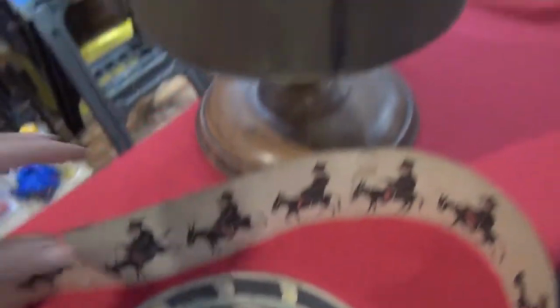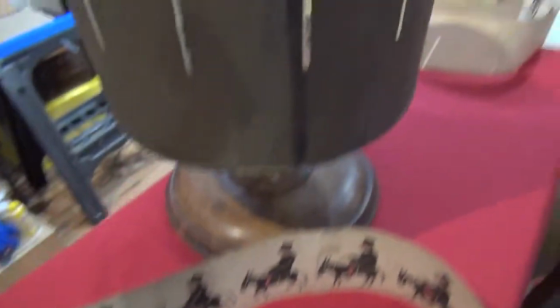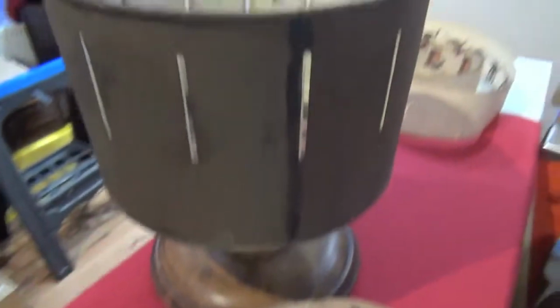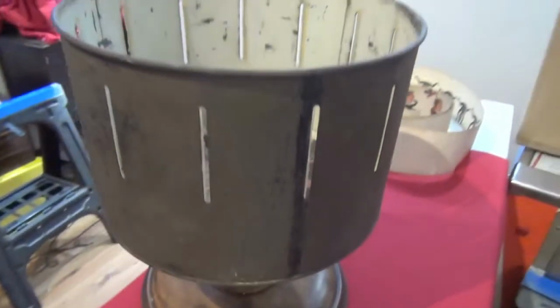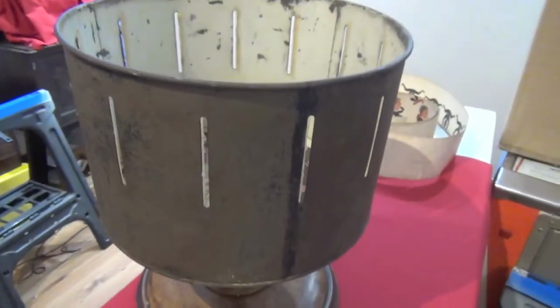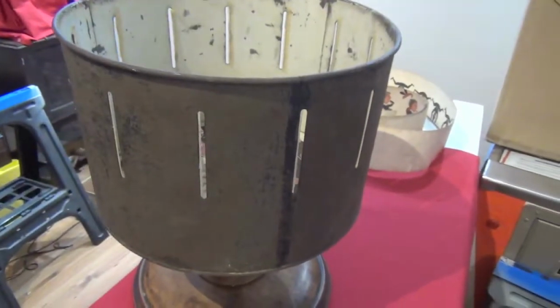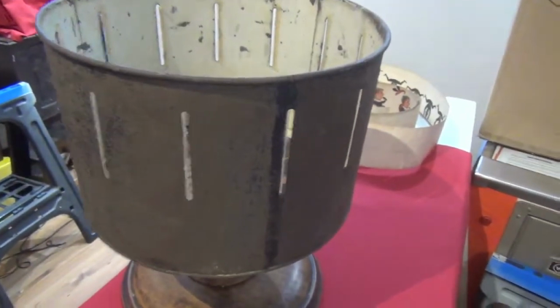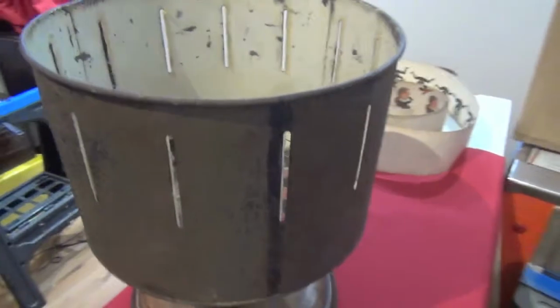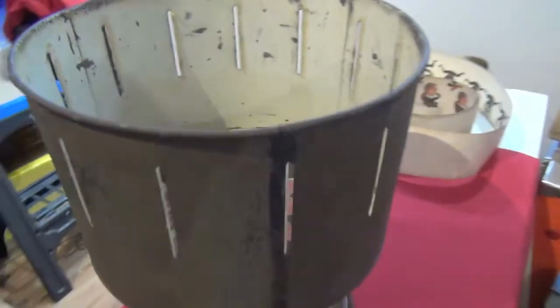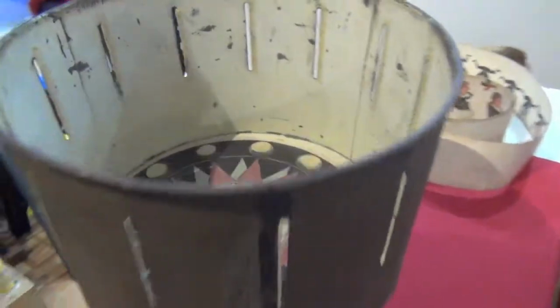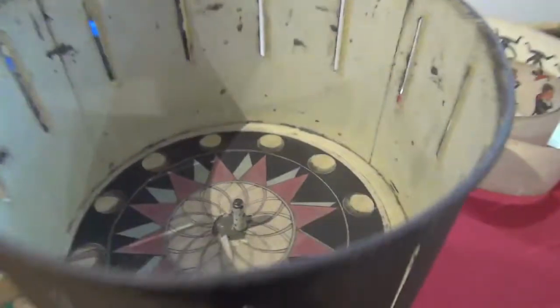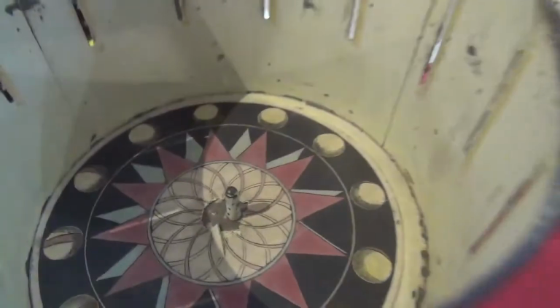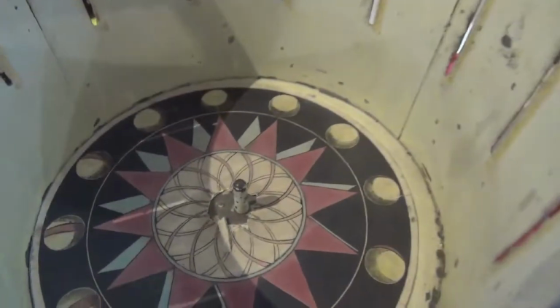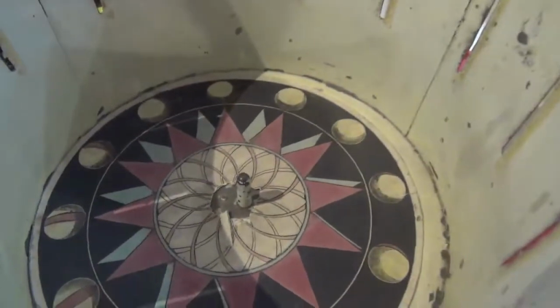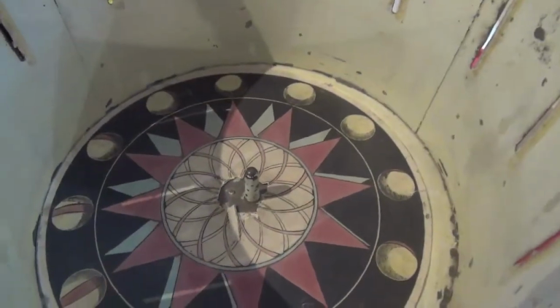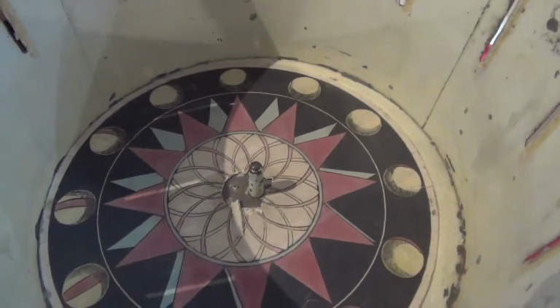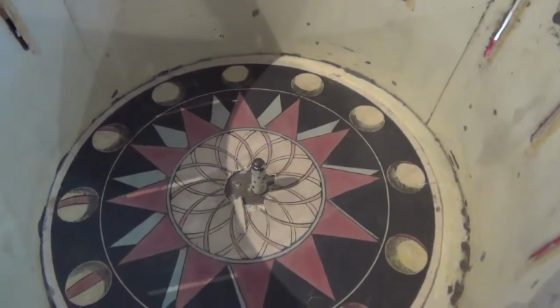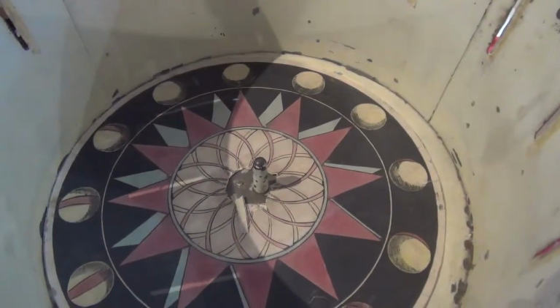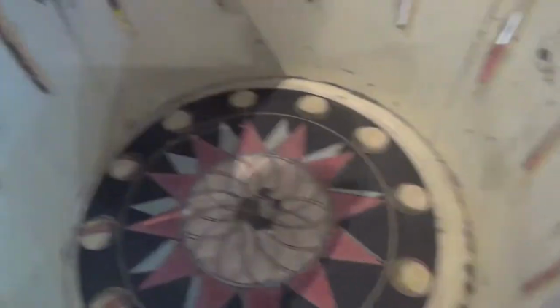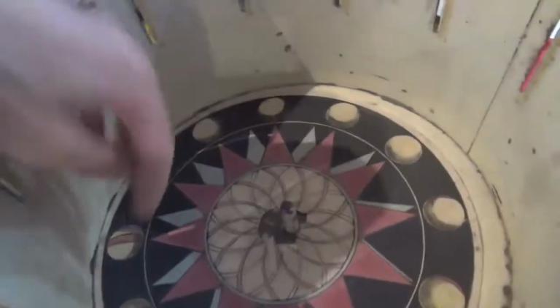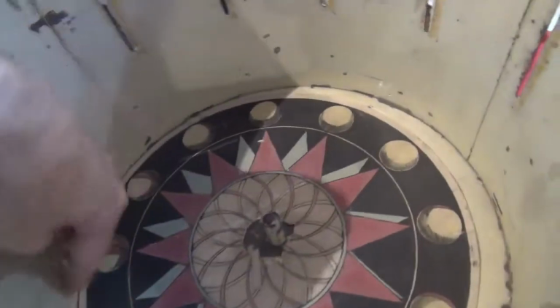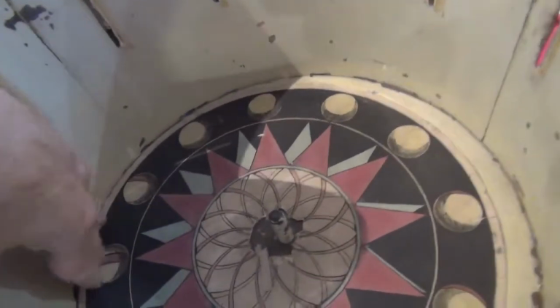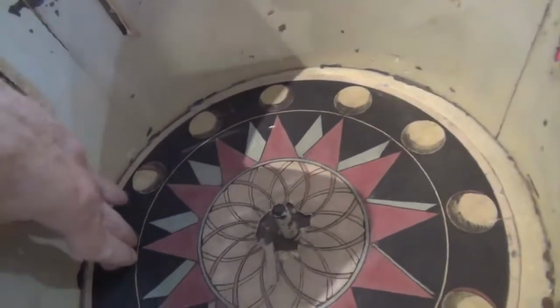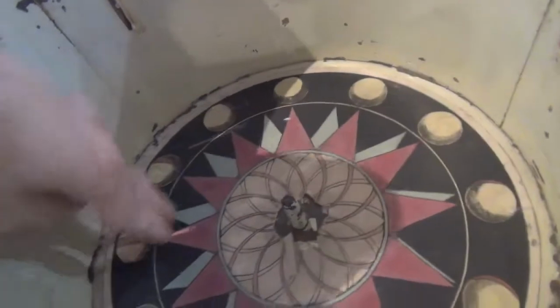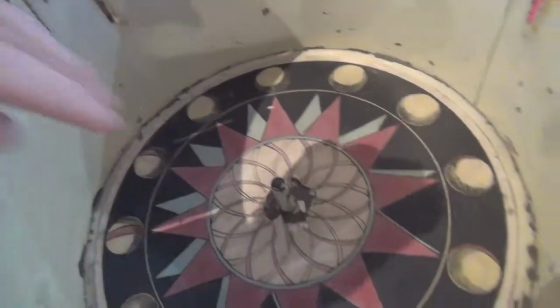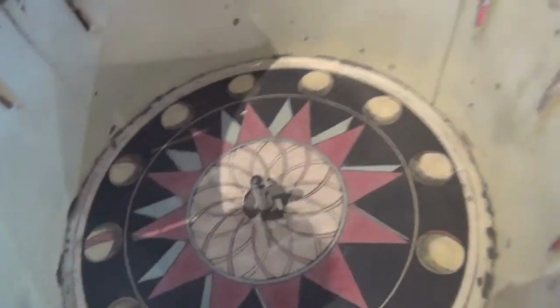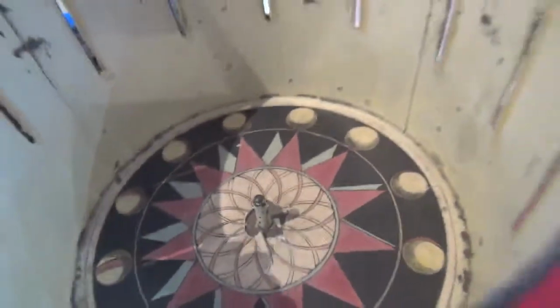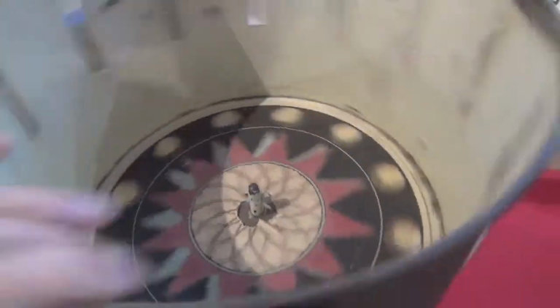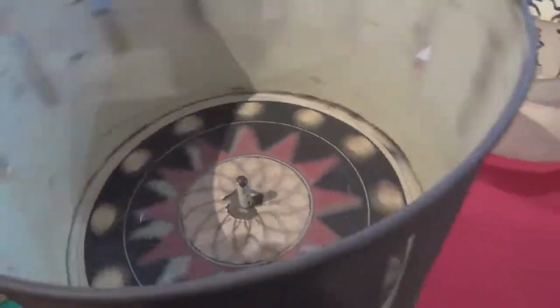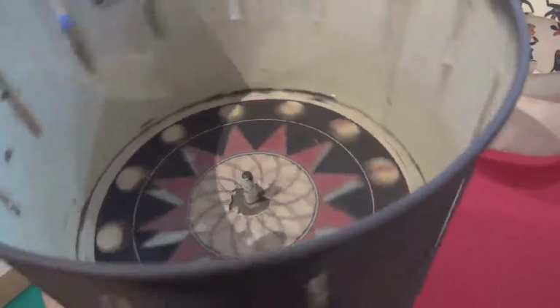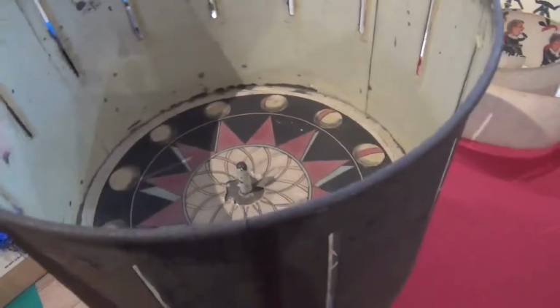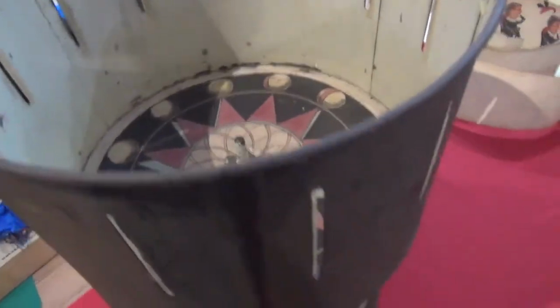Here's one I prepared earlier. The disc went in the base like that, and obviously it was spun.